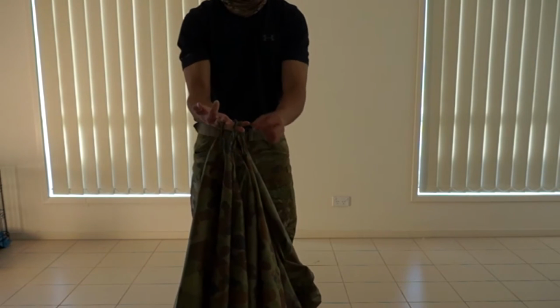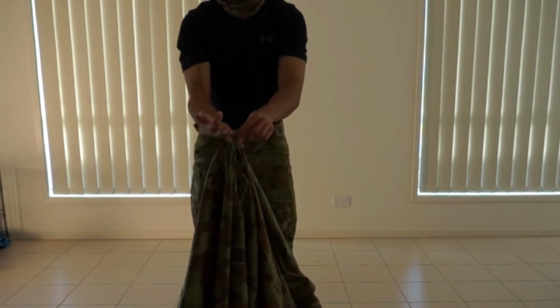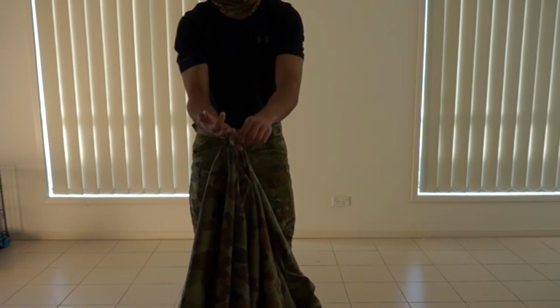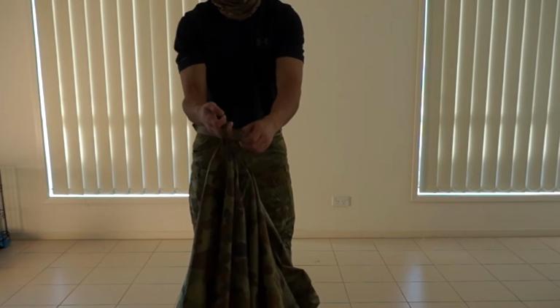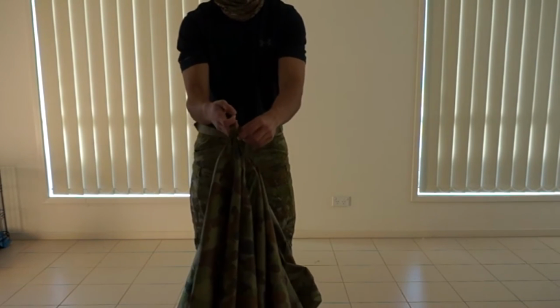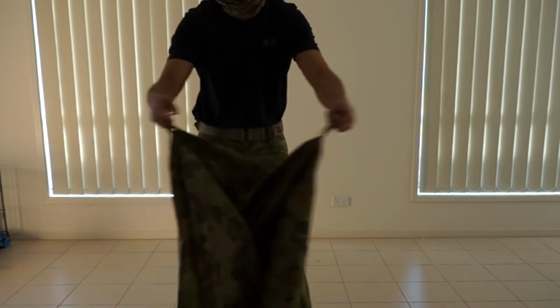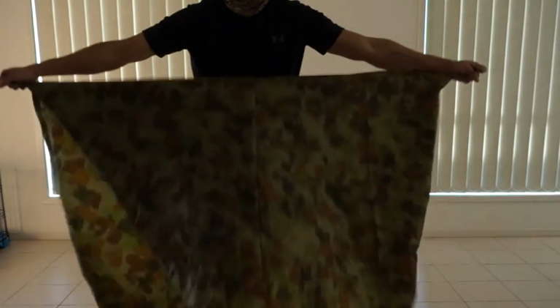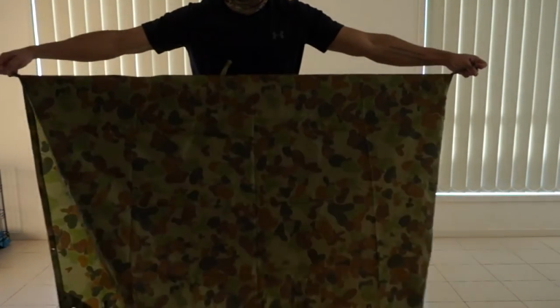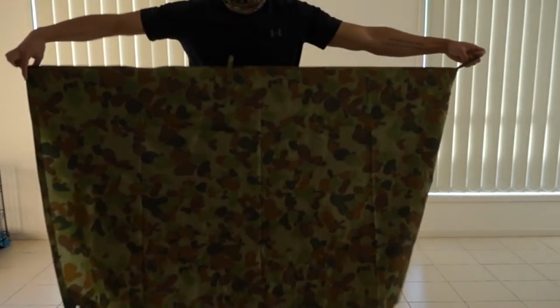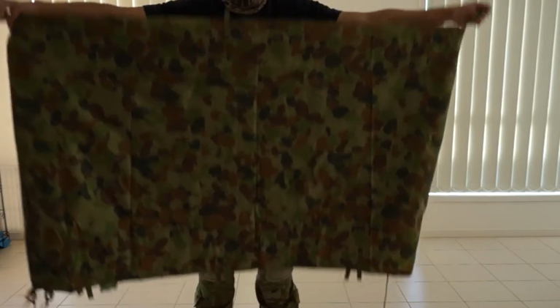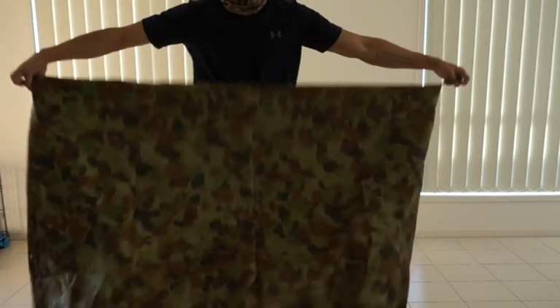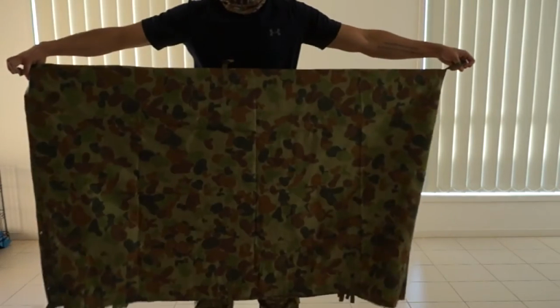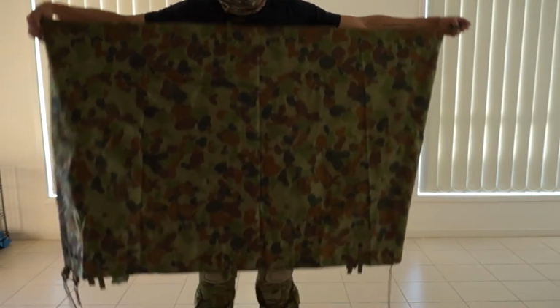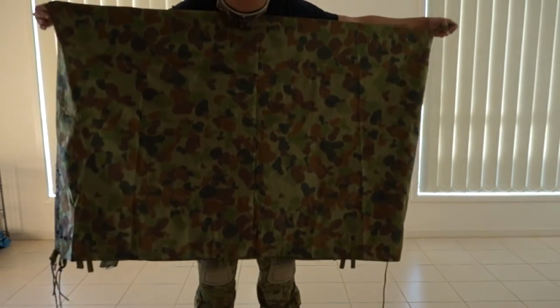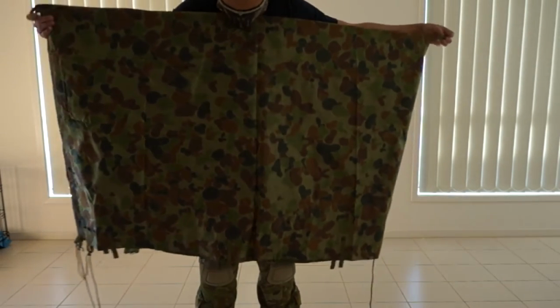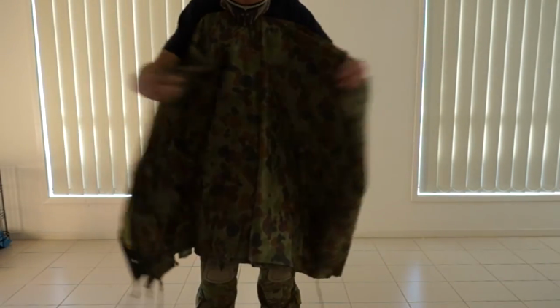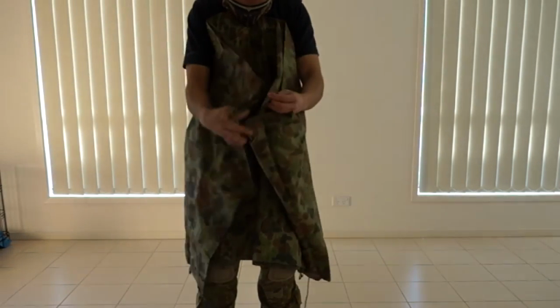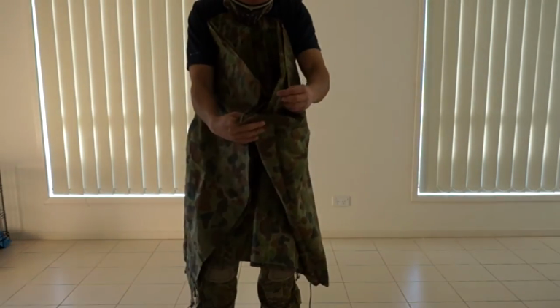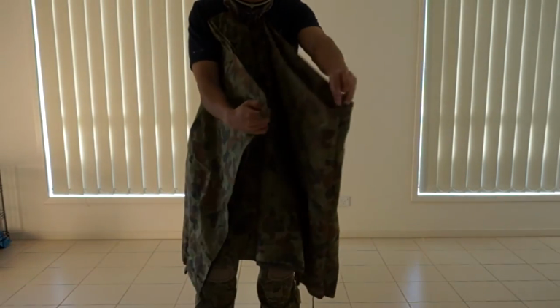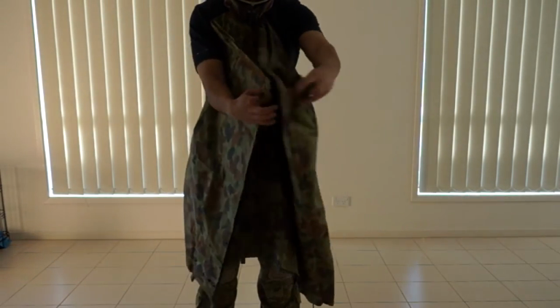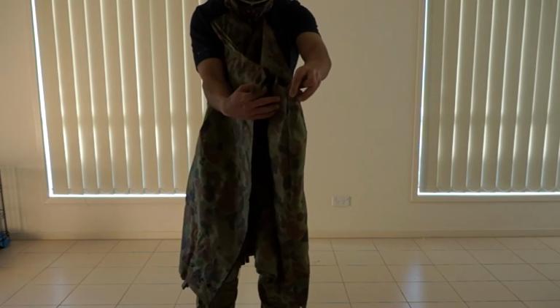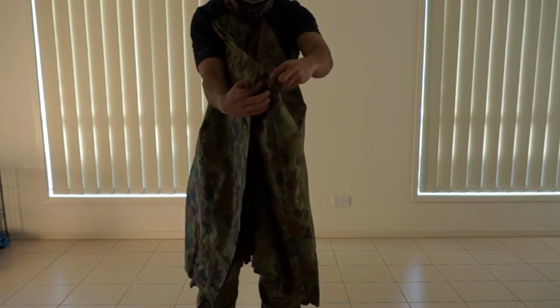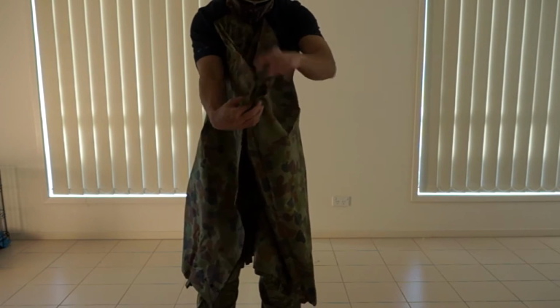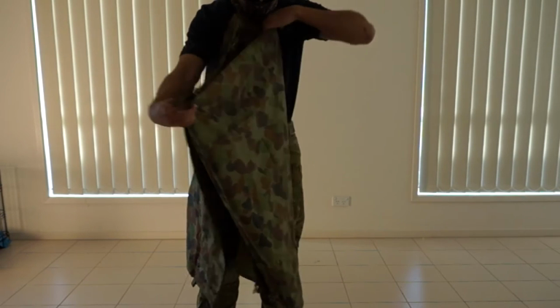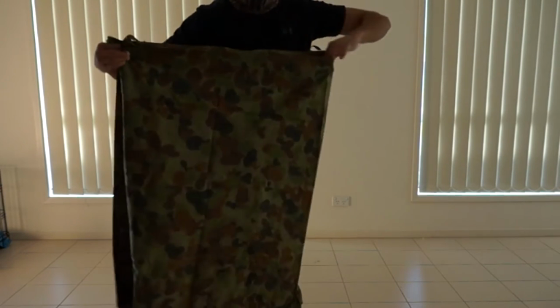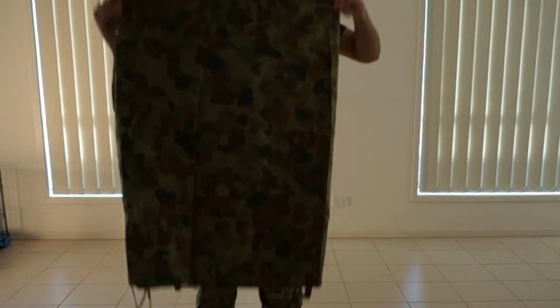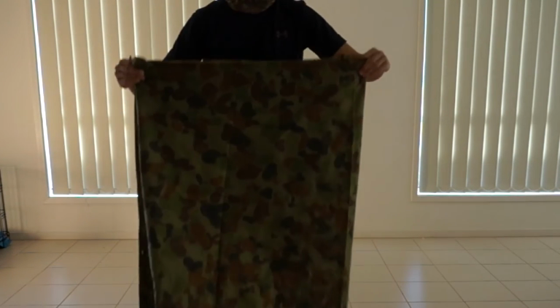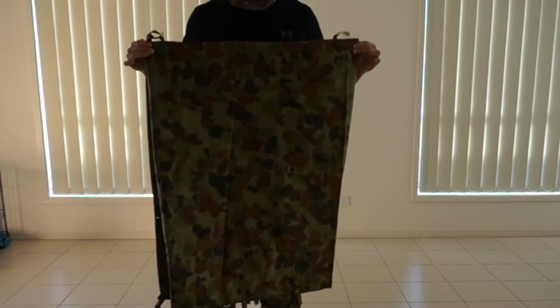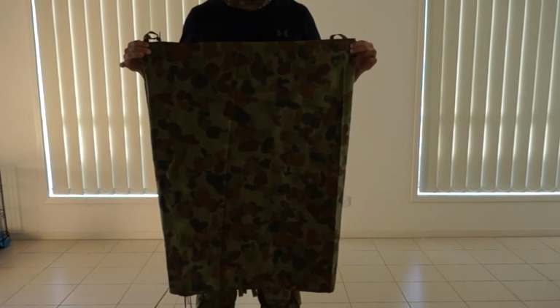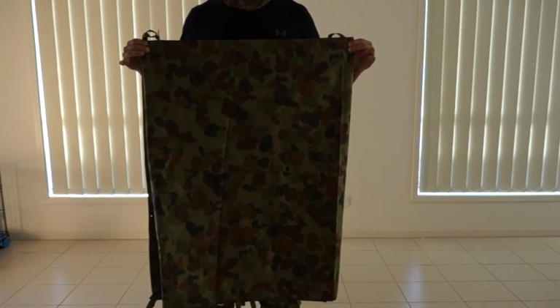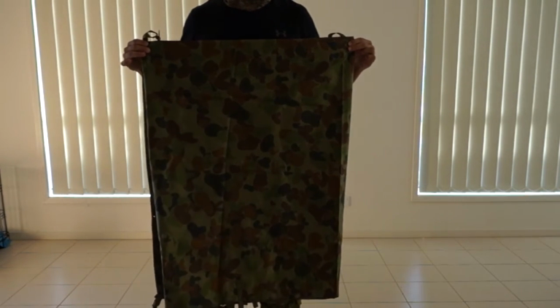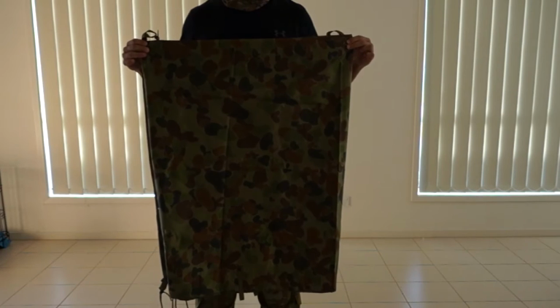What you're going to do from there — that middle one up, pull it out. Look at that, it's on my cloth already. Pinch it with the chin. Bring it together.